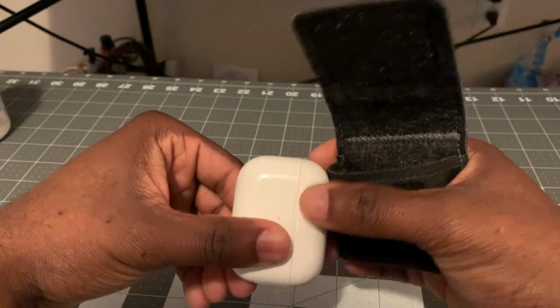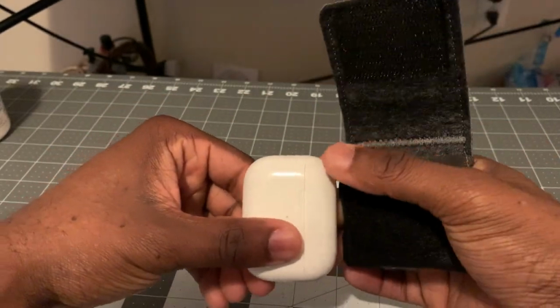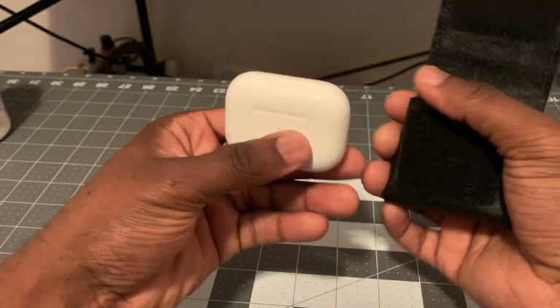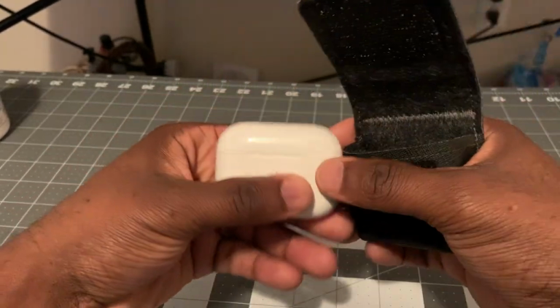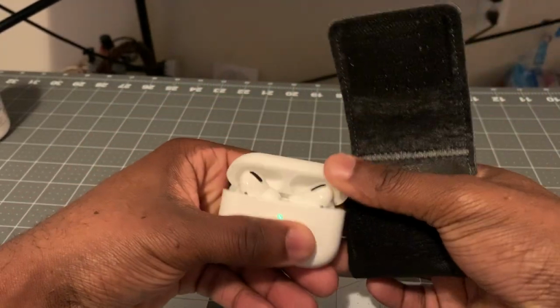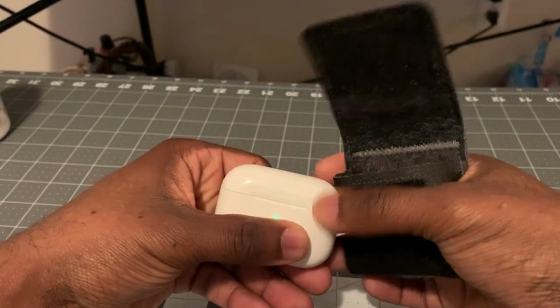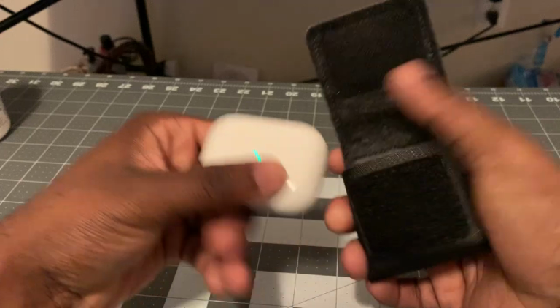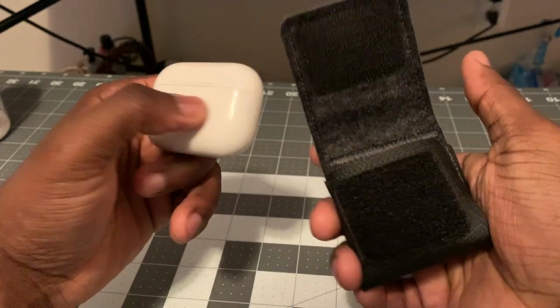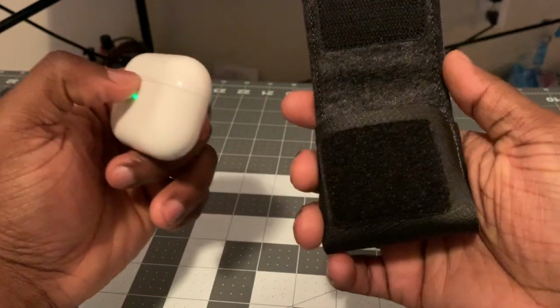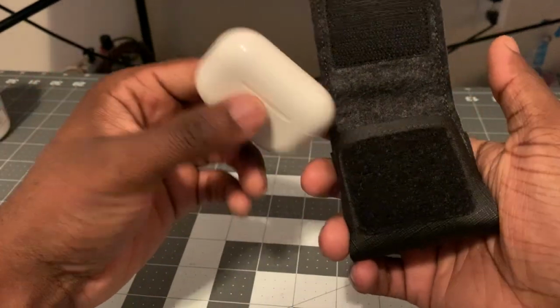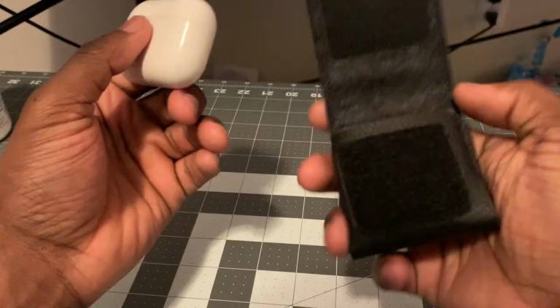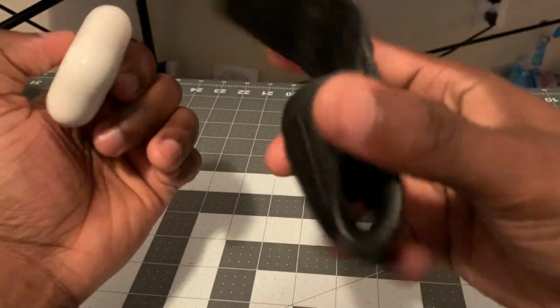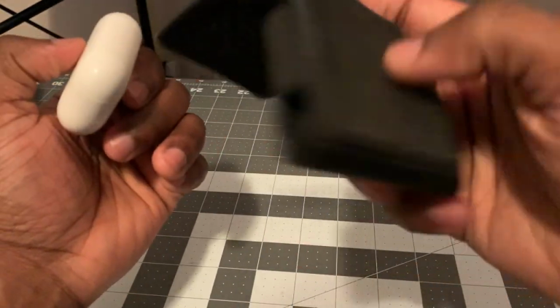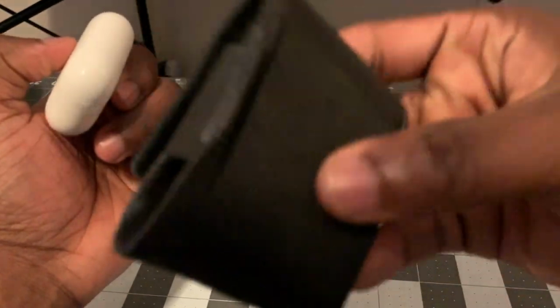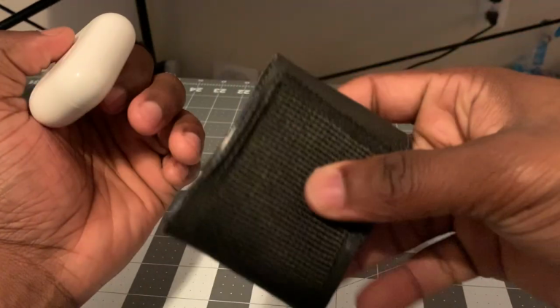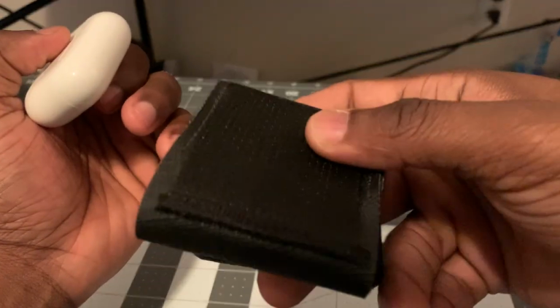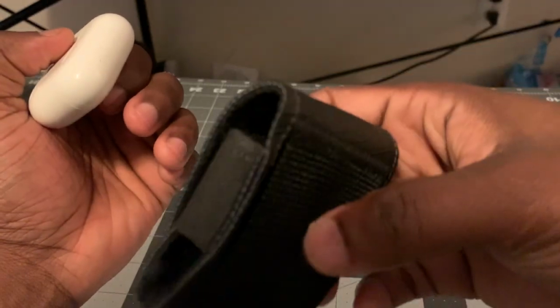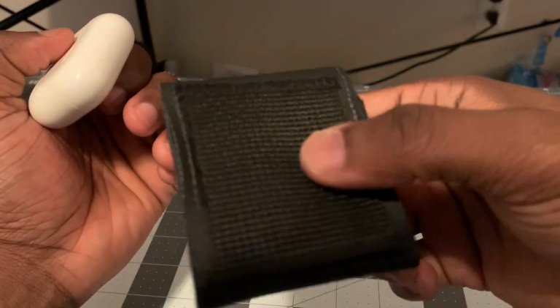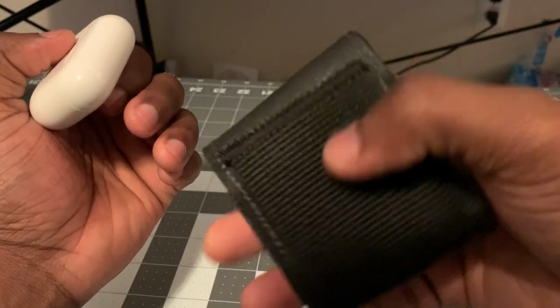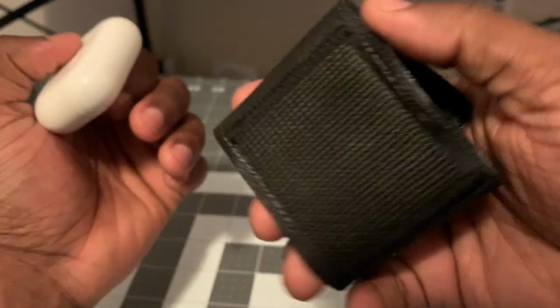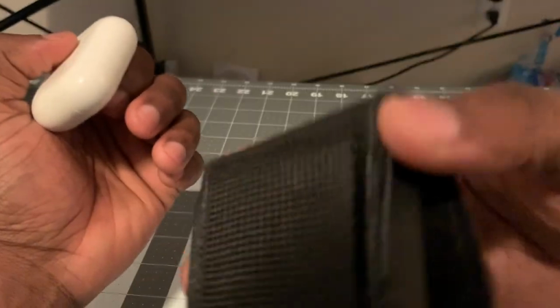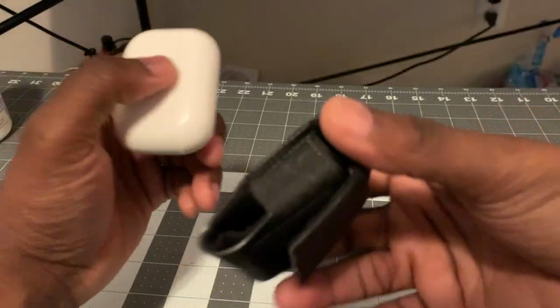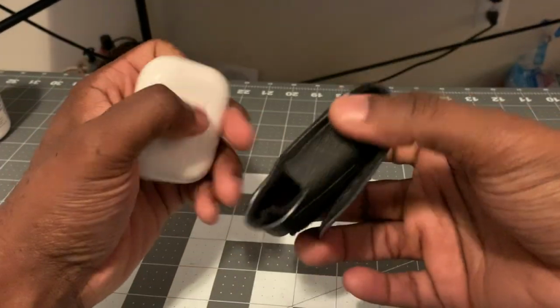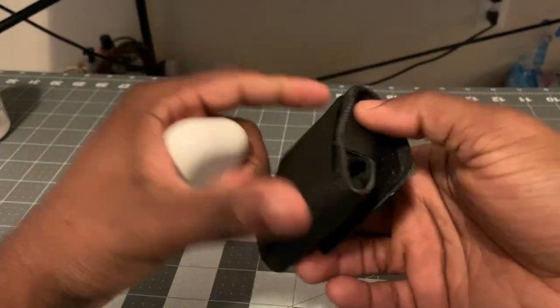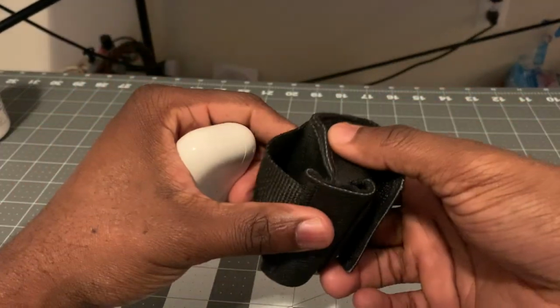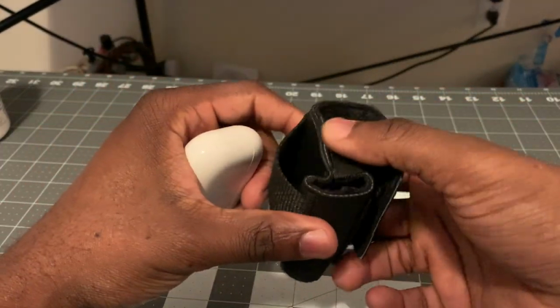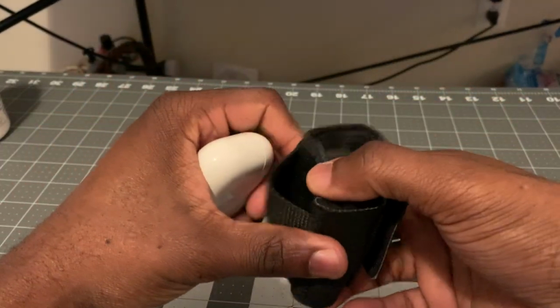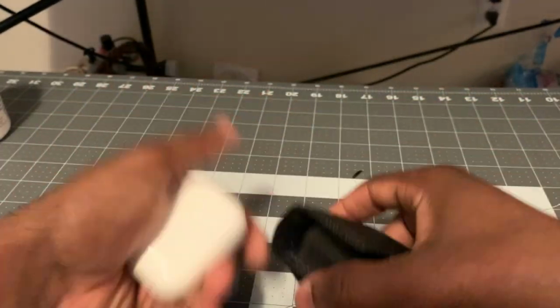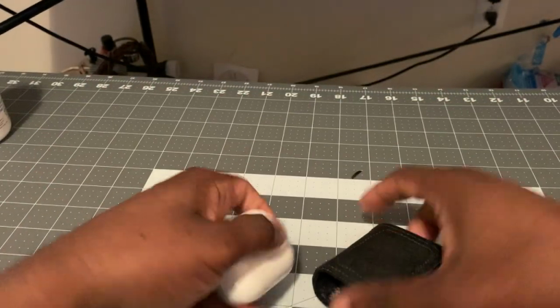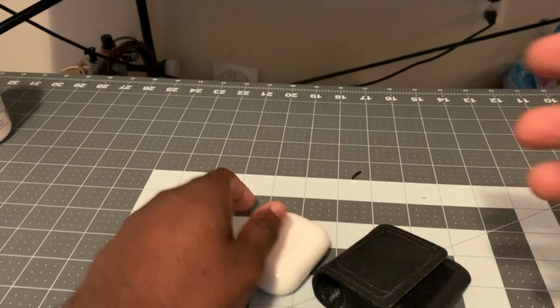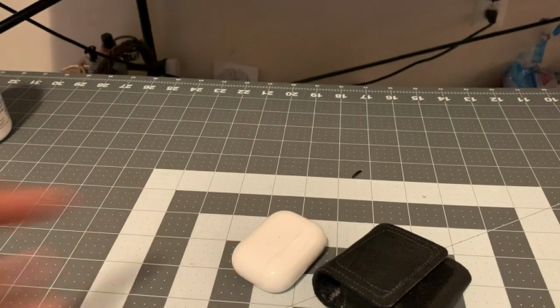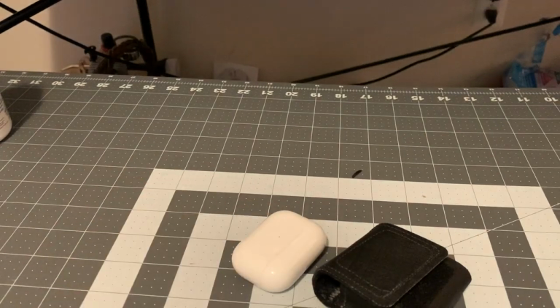I had an issue looking for a case because I haven't seen a case that fits right on your belt. I messed around and bought an old school flip phone case but I didn't like the way it fit. Let me grab those for you.